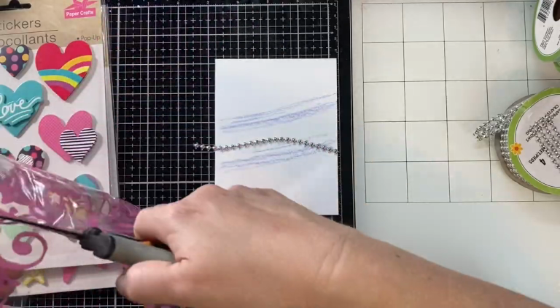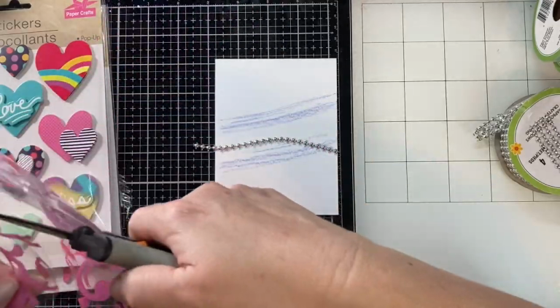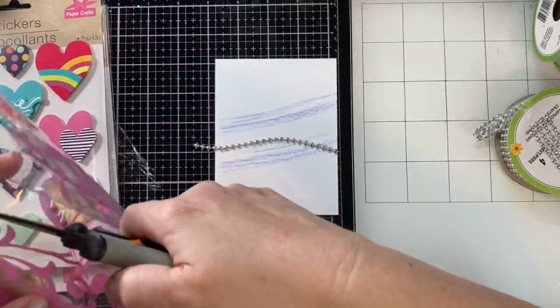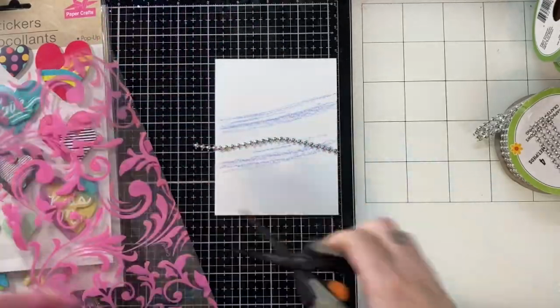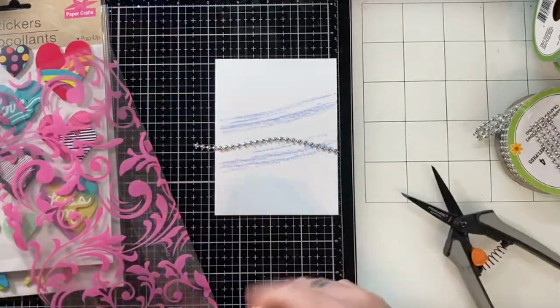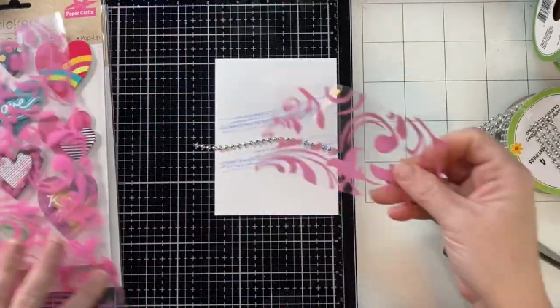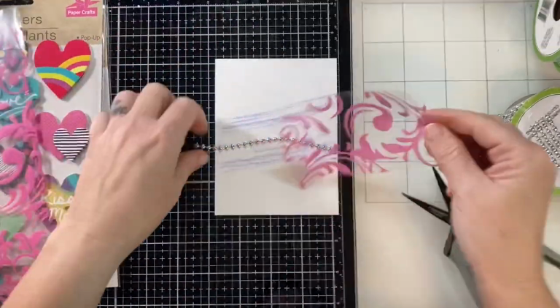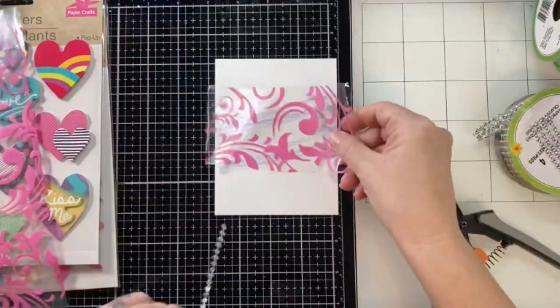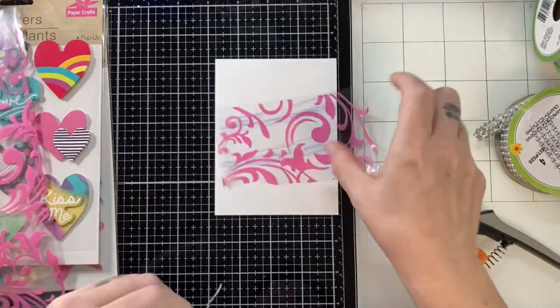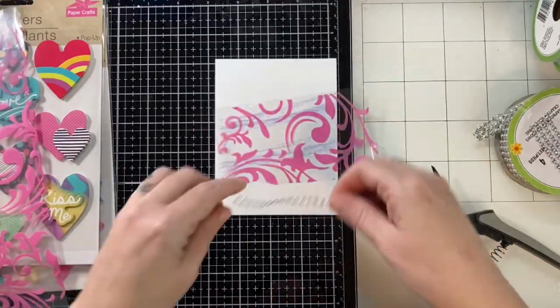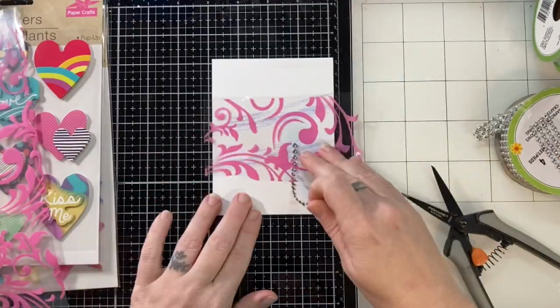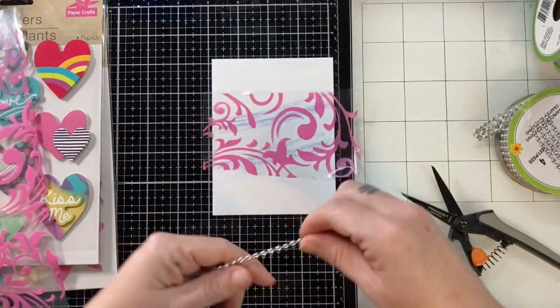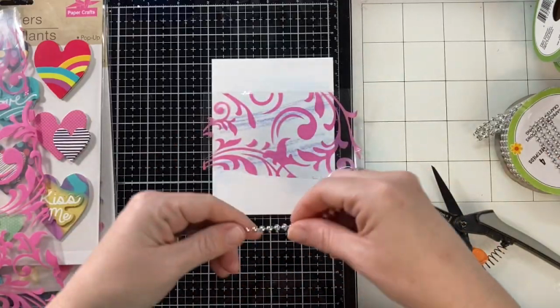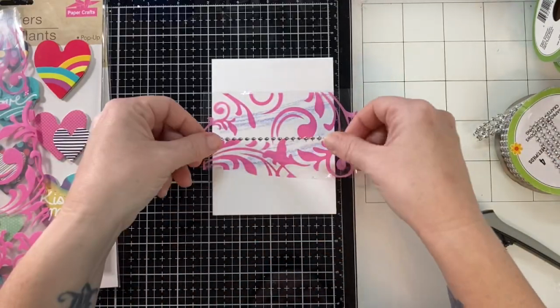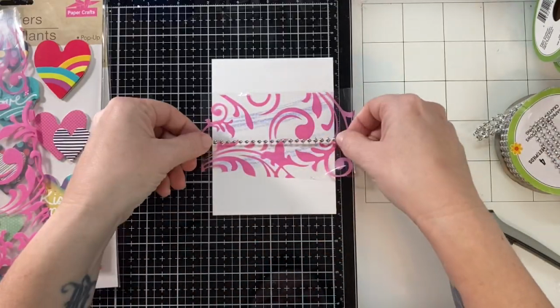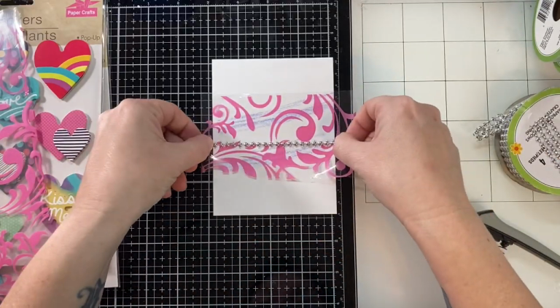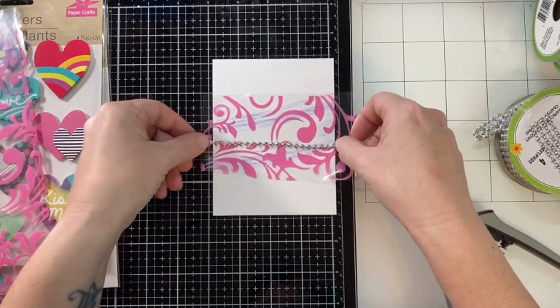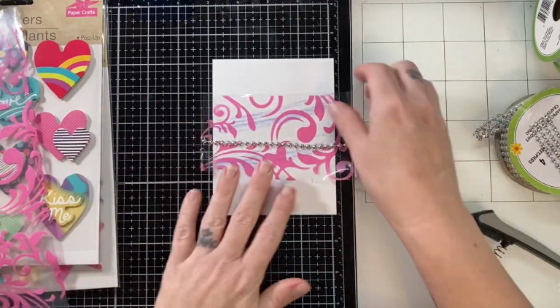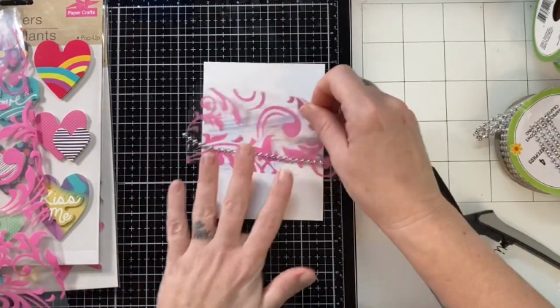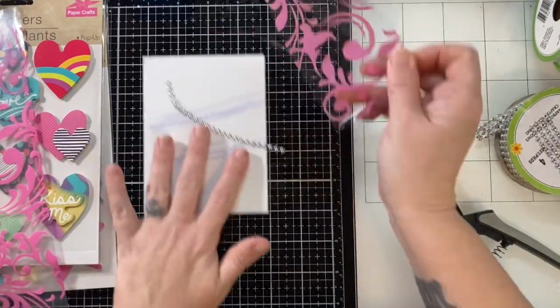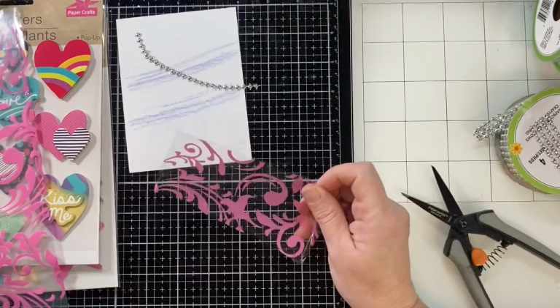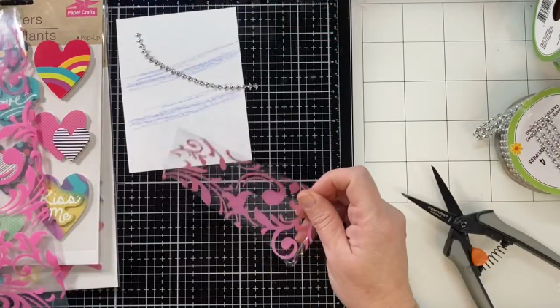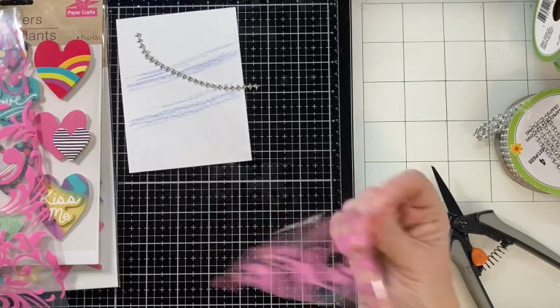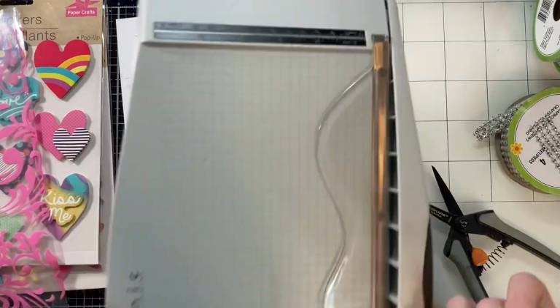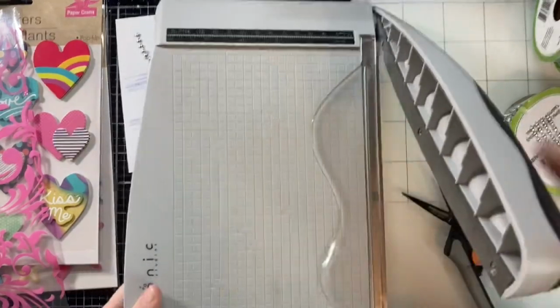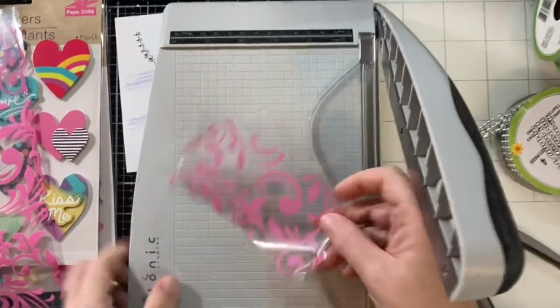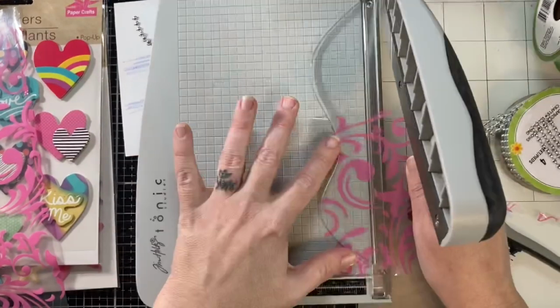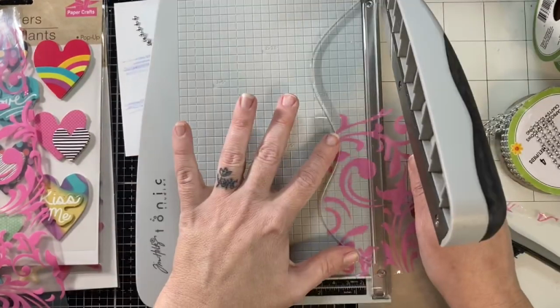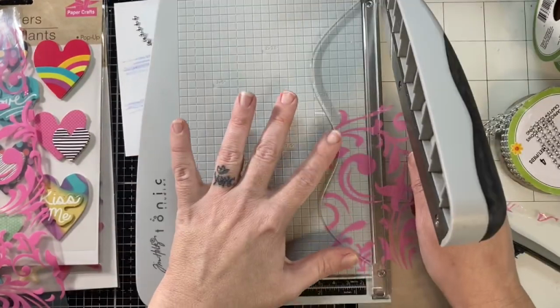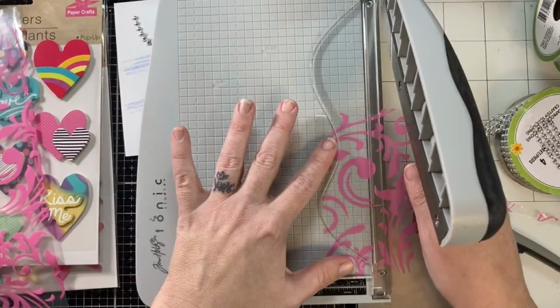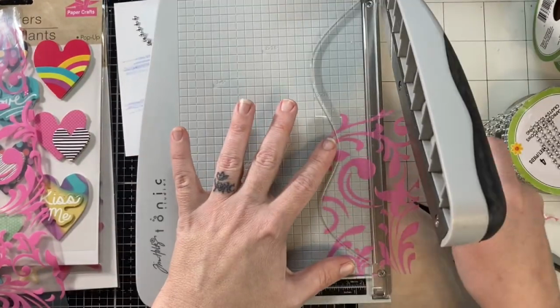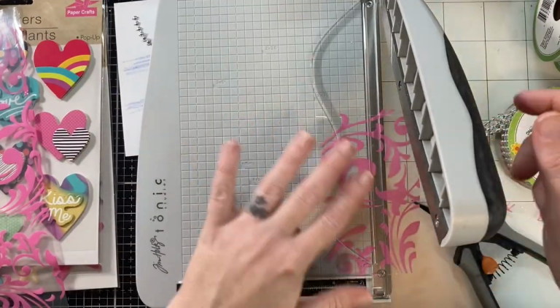I'm going to make an acetate detail, and this is going to be a pretty clean and simple card. I wanted to show you that you could make clean and simple cards with Dollar Tree supplies.